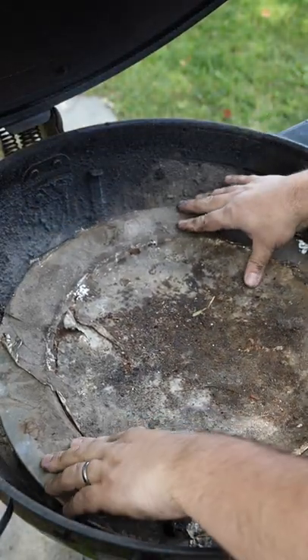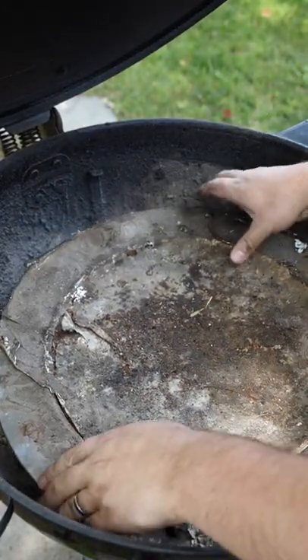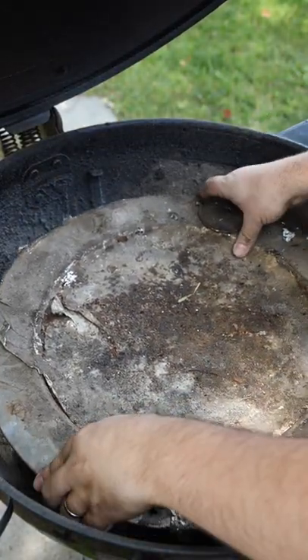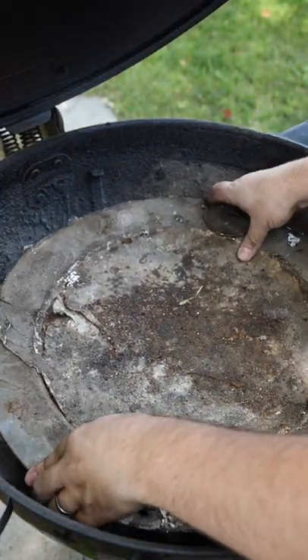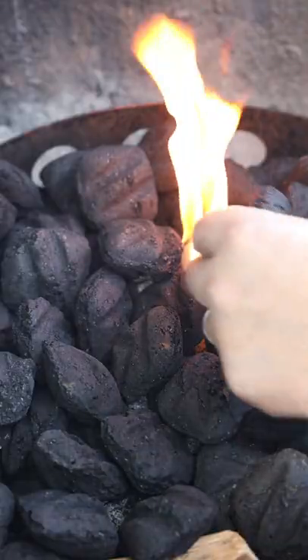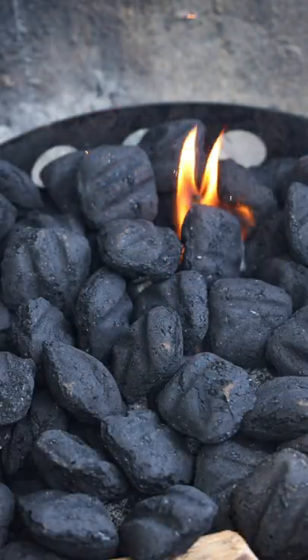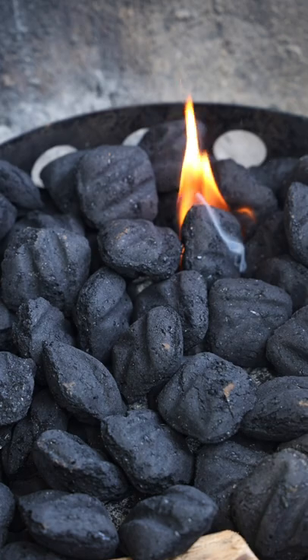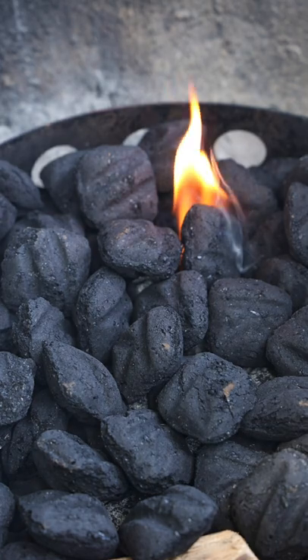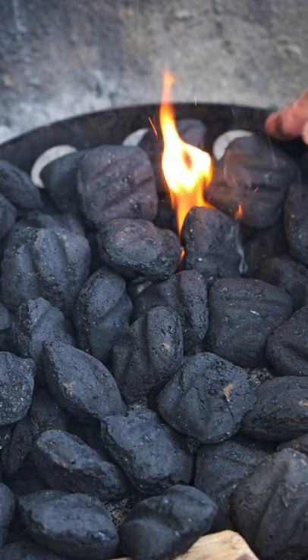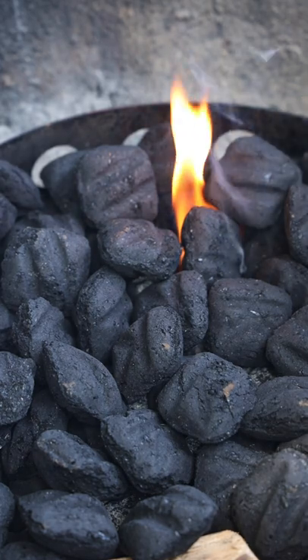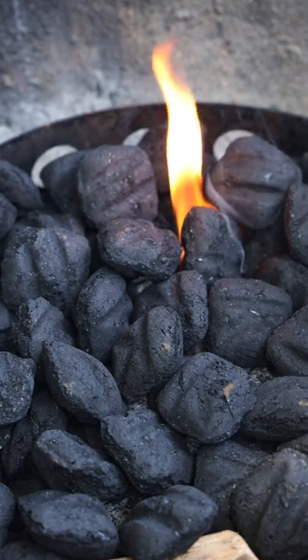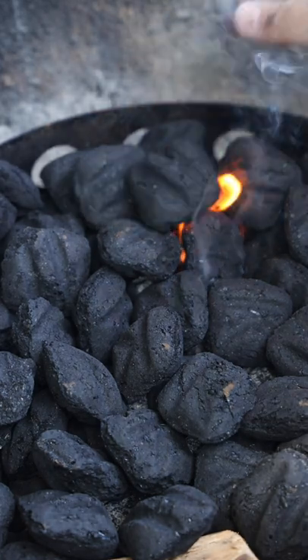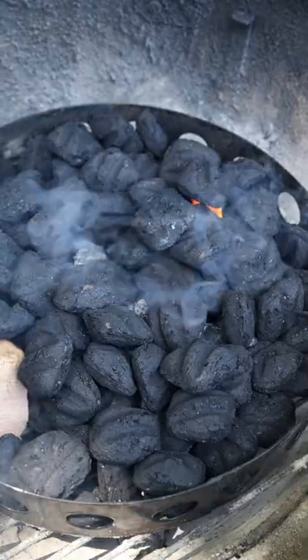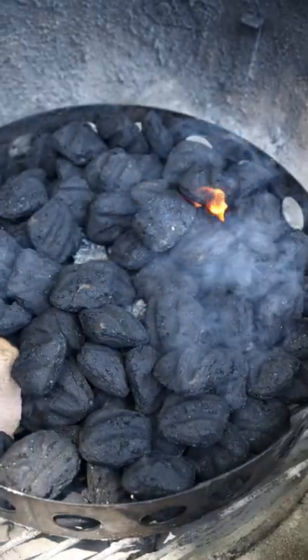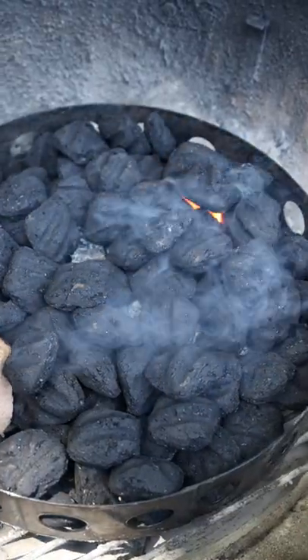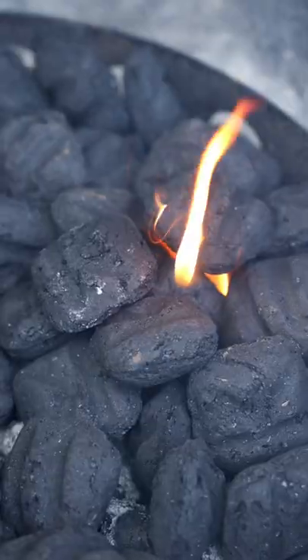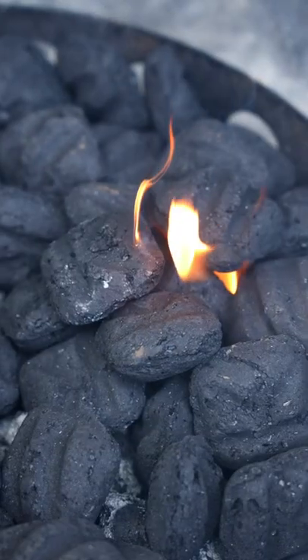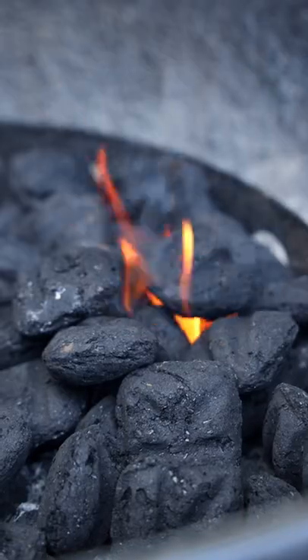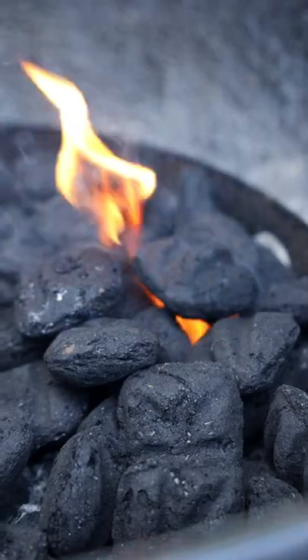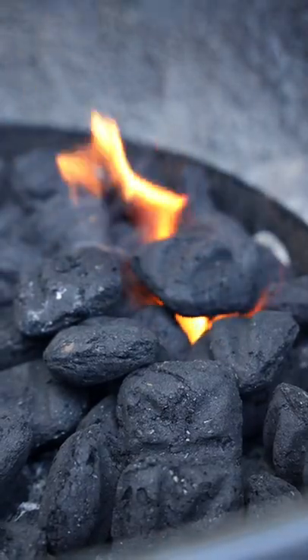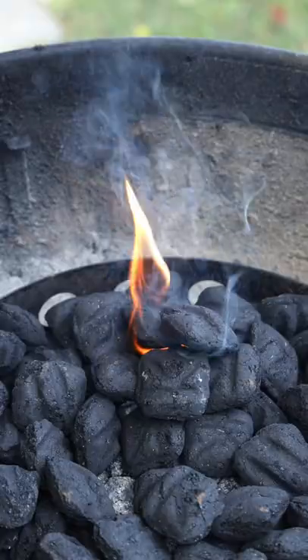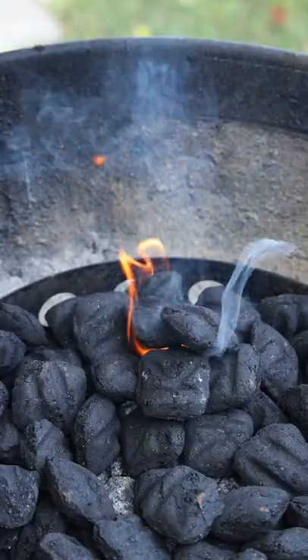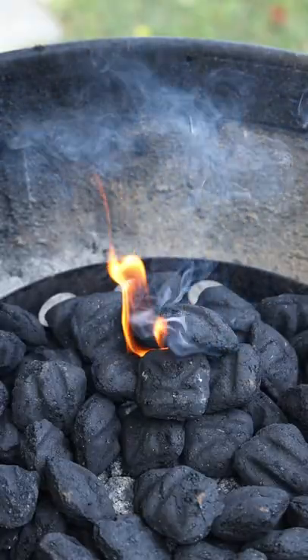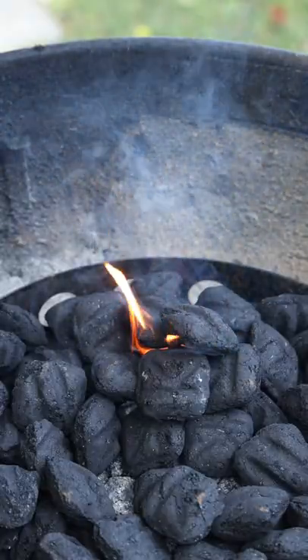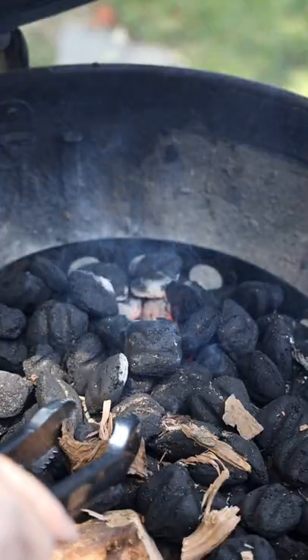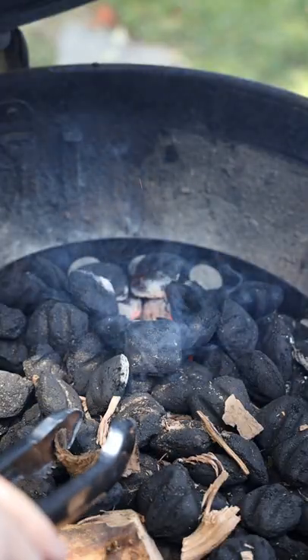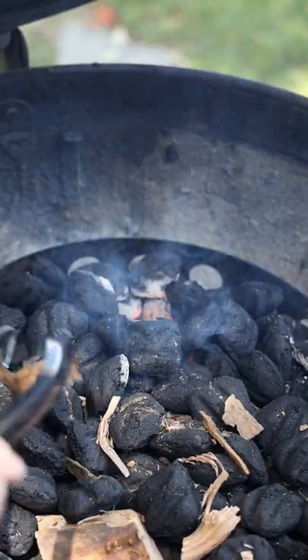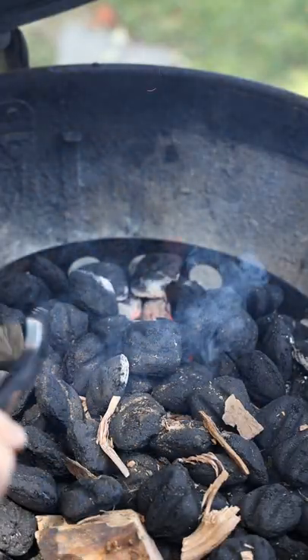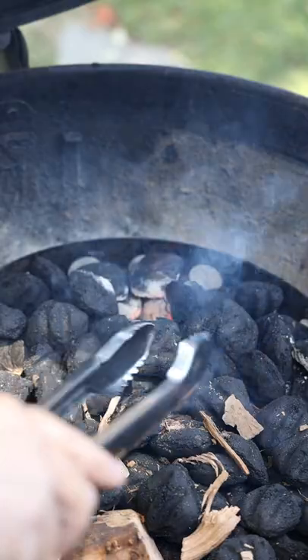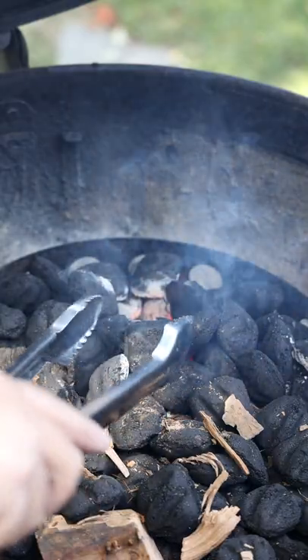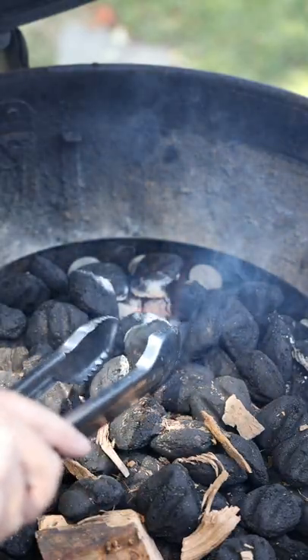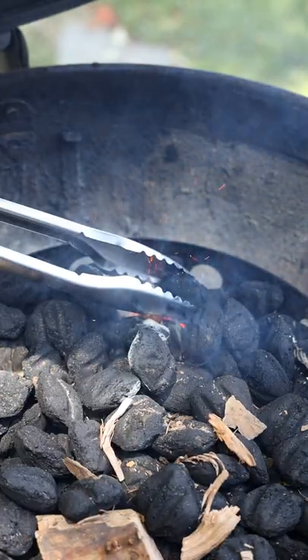Don't forget to do a fit check to make sure that the diffuser plate can still go on, and then go ahead and ignite the coals. Weber recommends igniting in the center of the smoke ring, but every grill is different so you'll have to figure out which position works best for your grill.